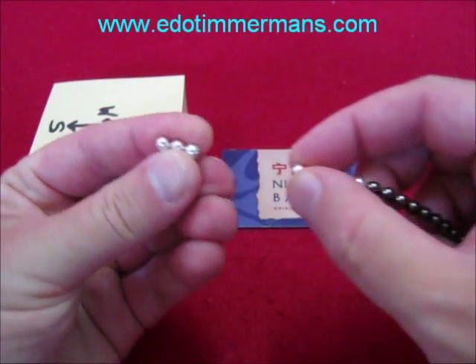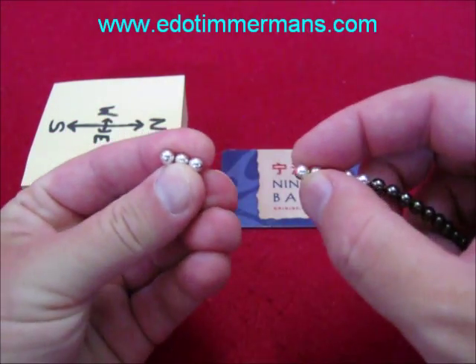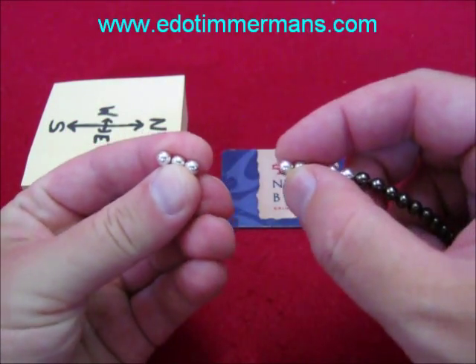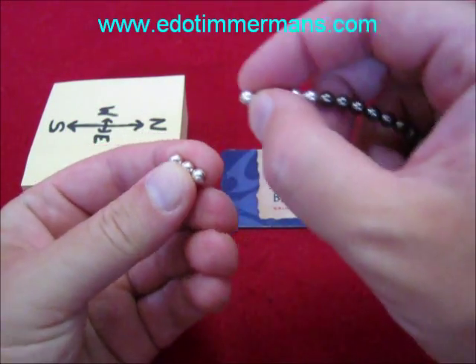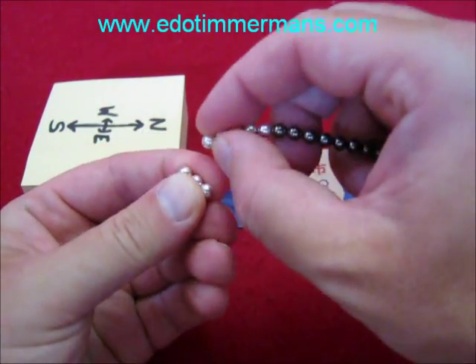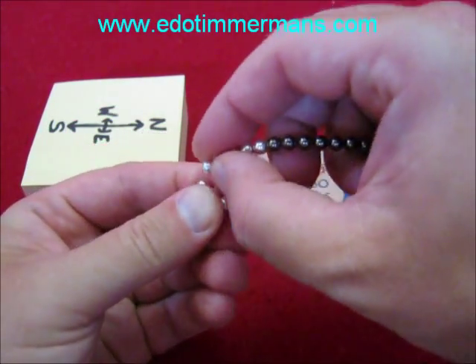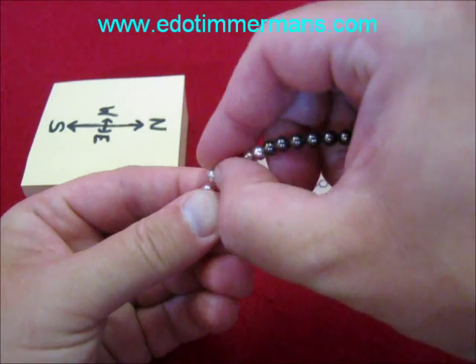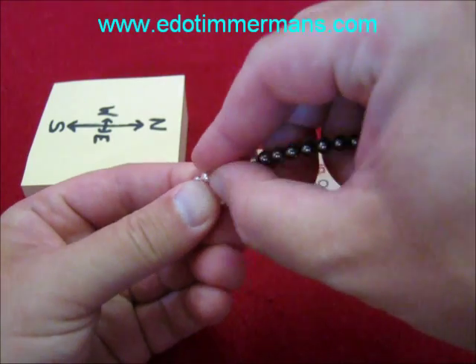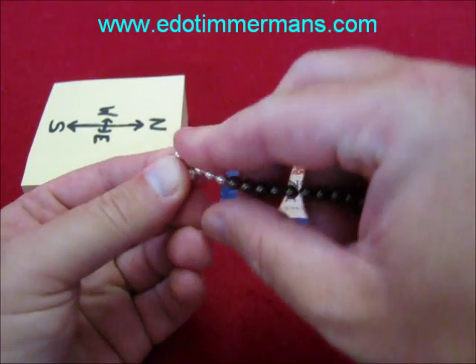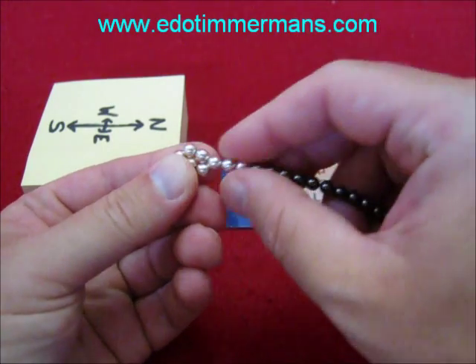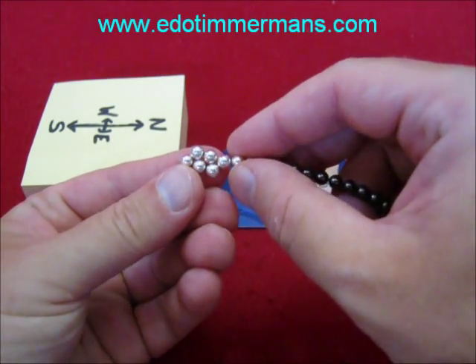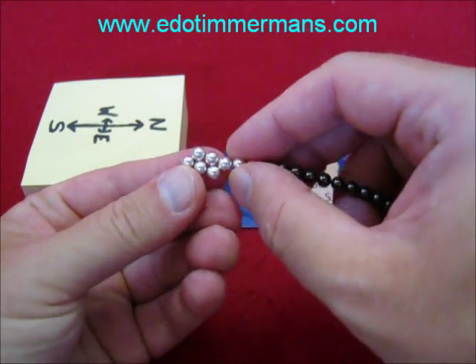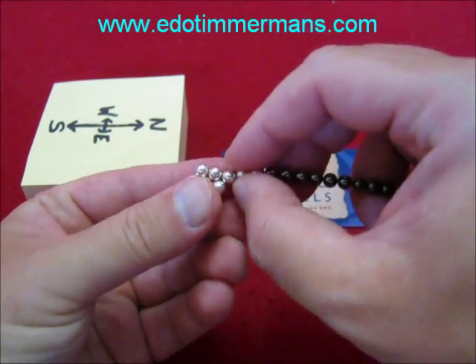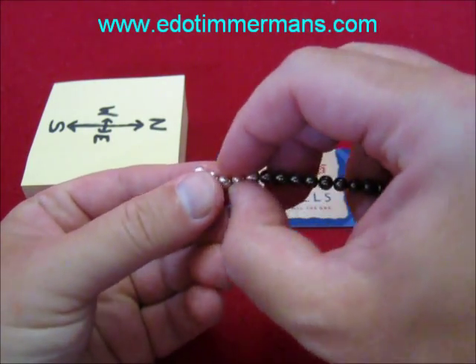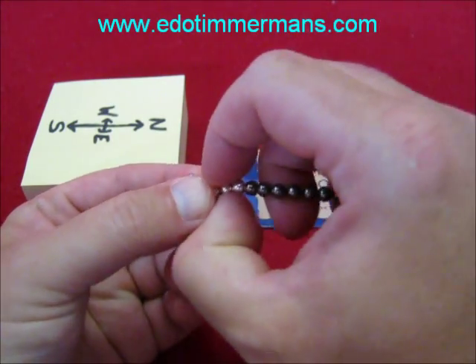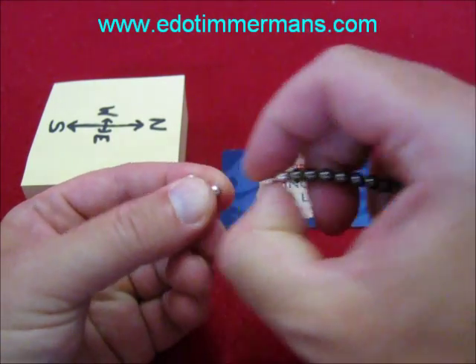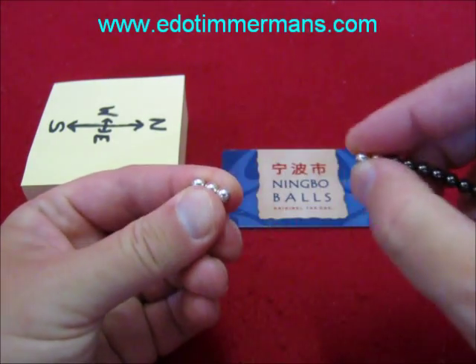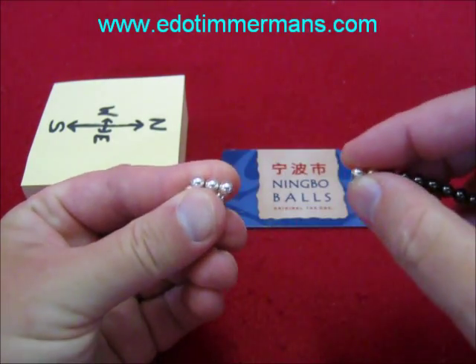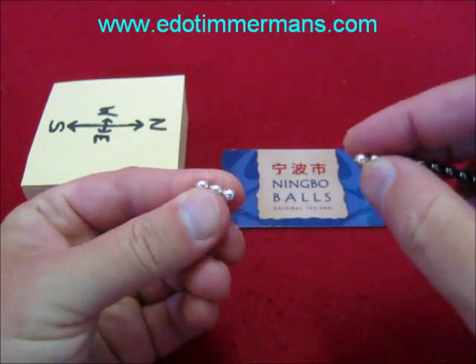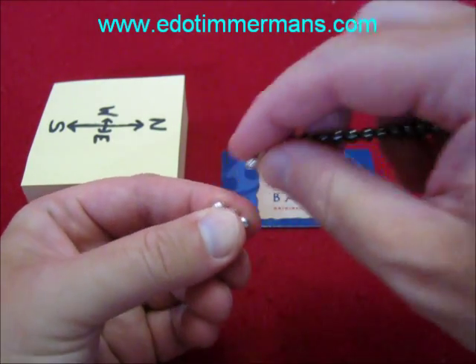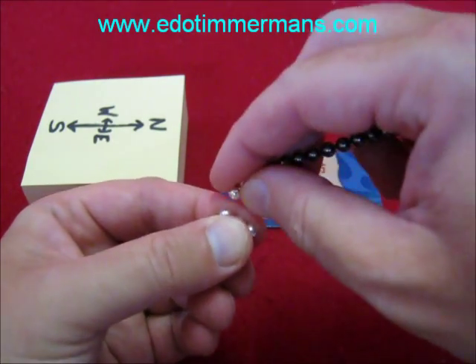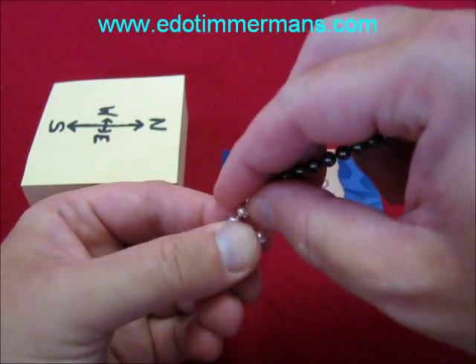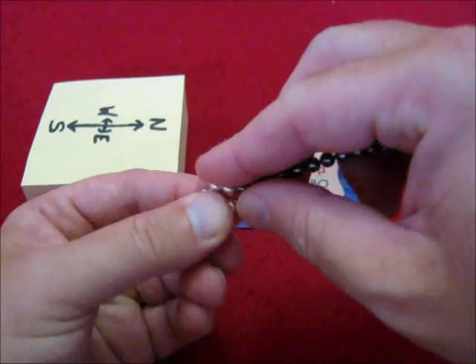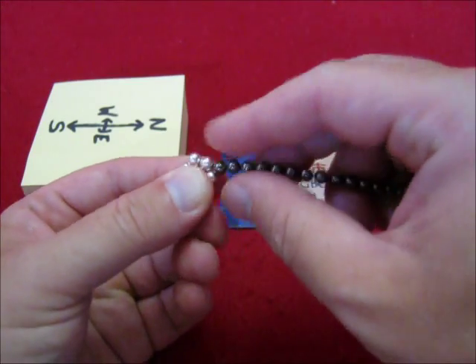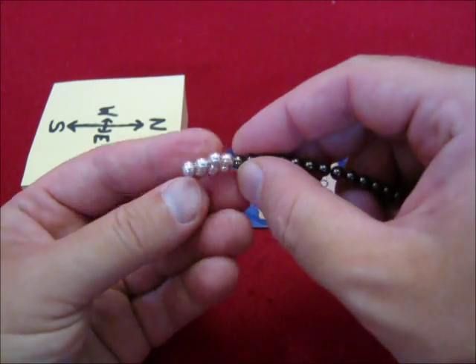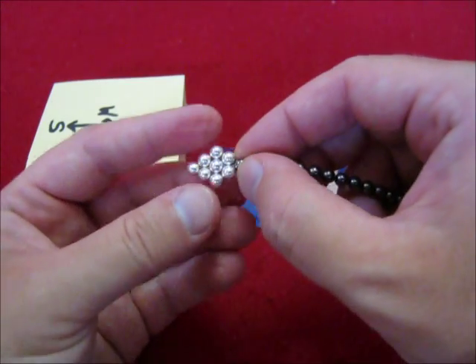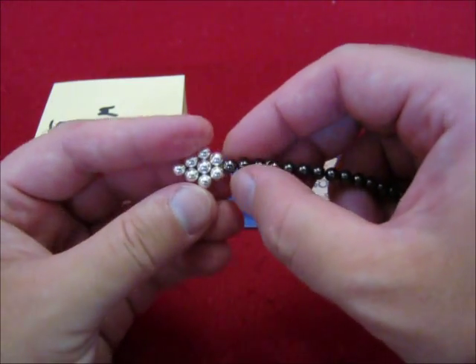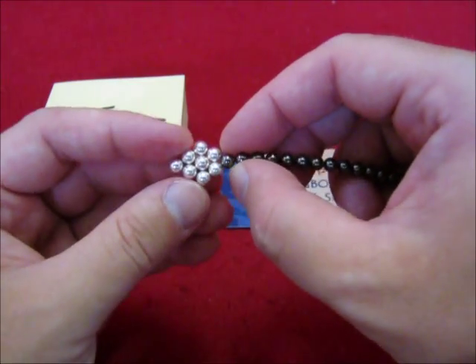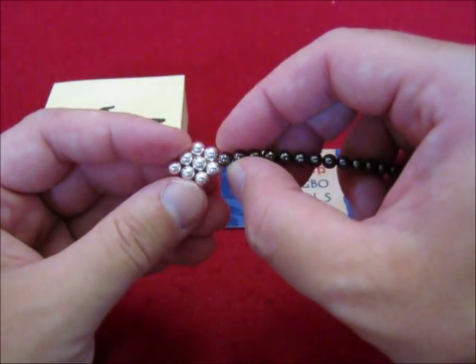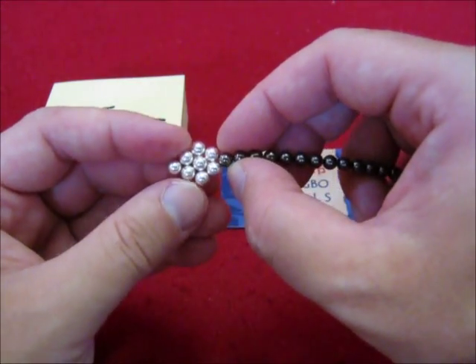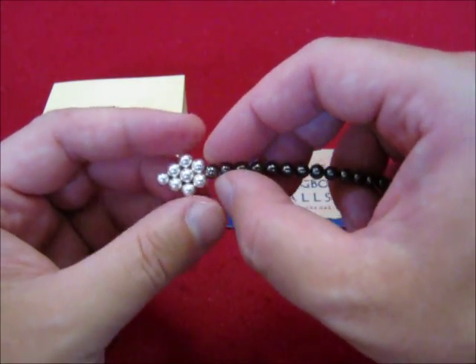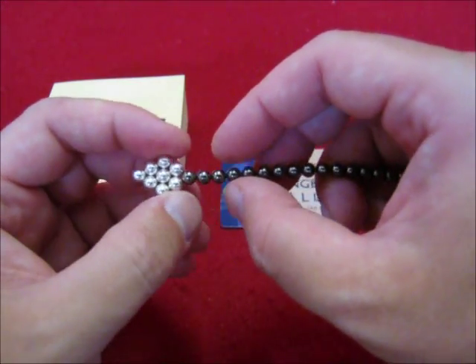Remove three, reattach. Remove another three, reattach. And this is going to be the compass.